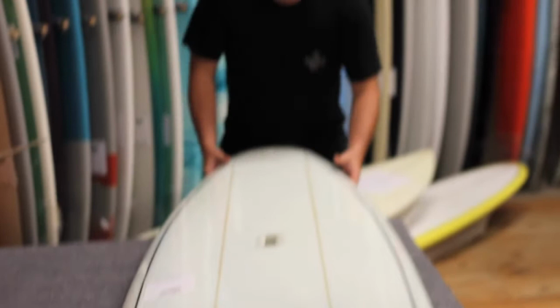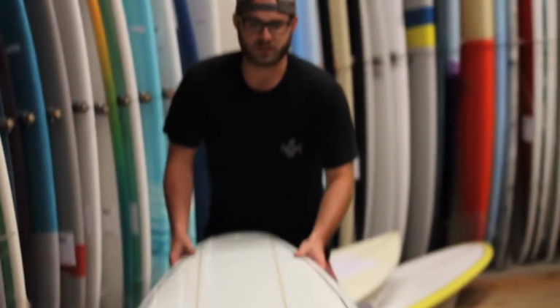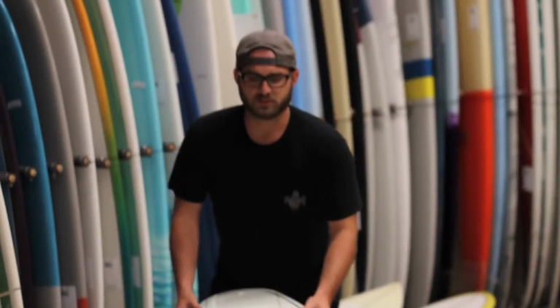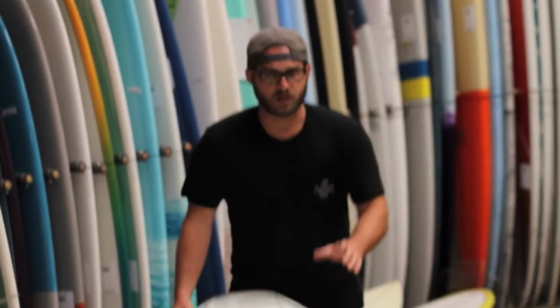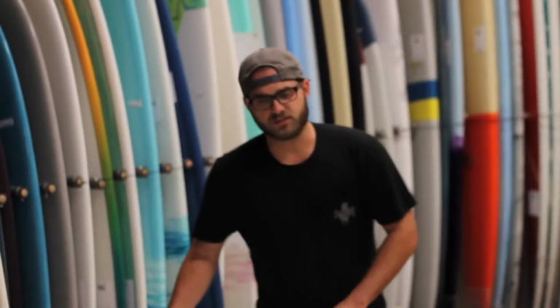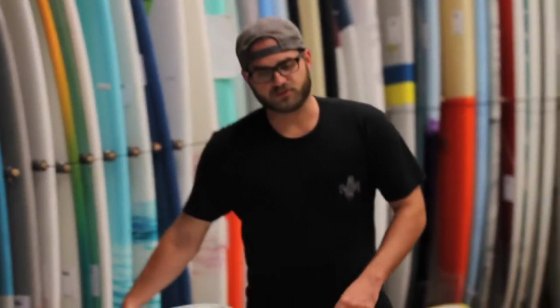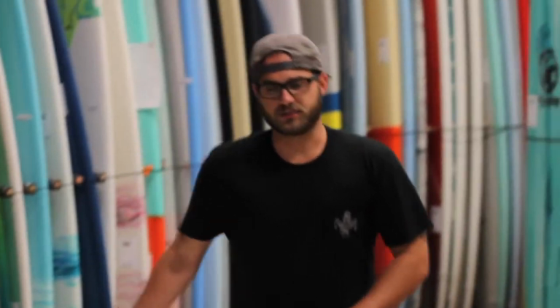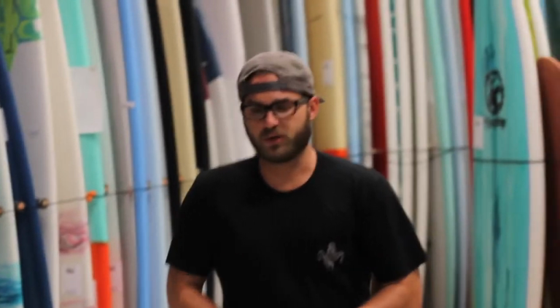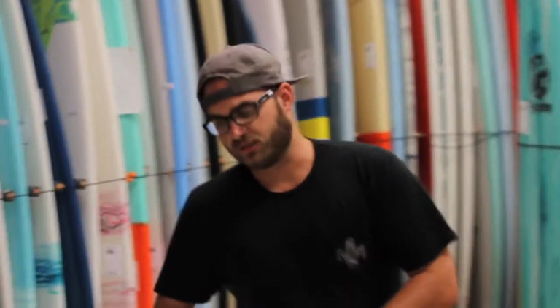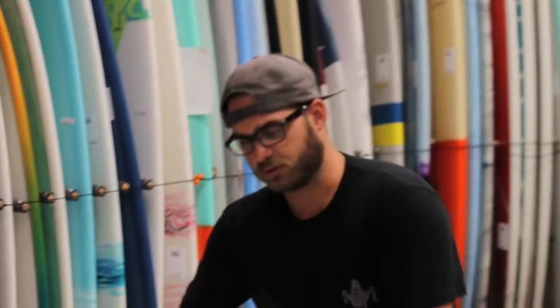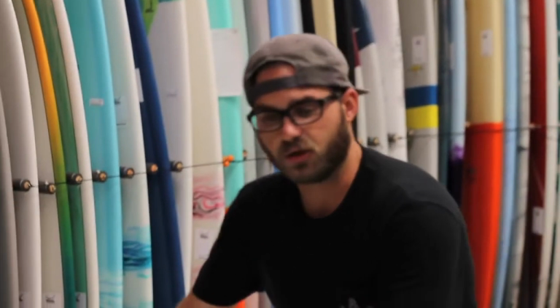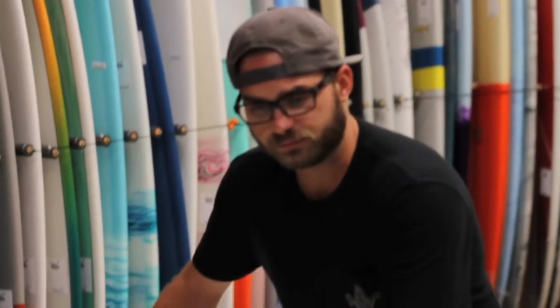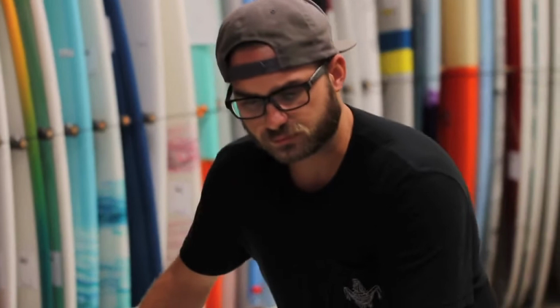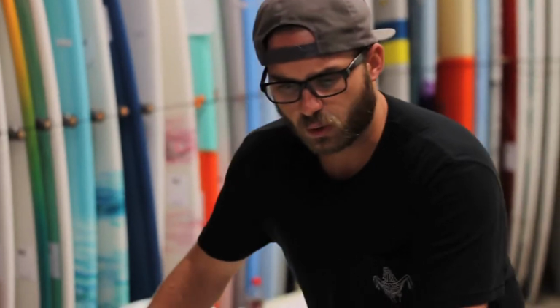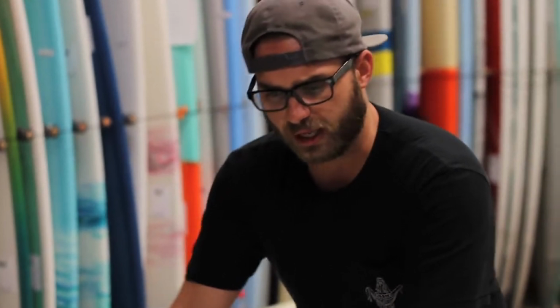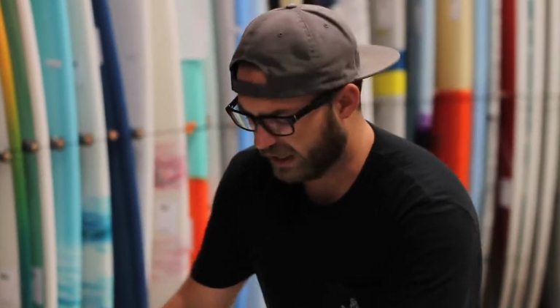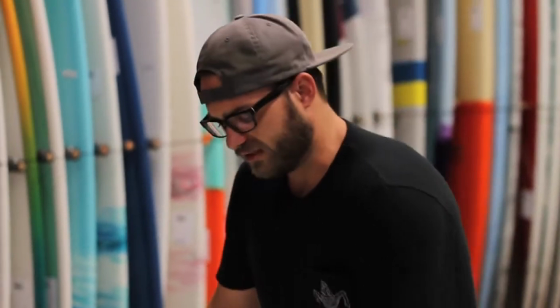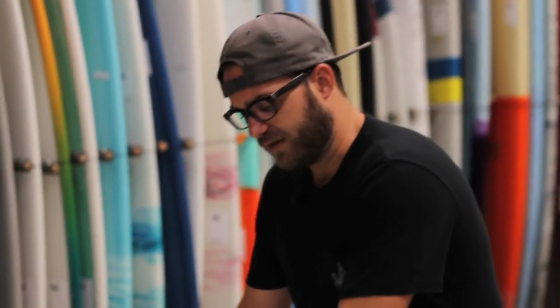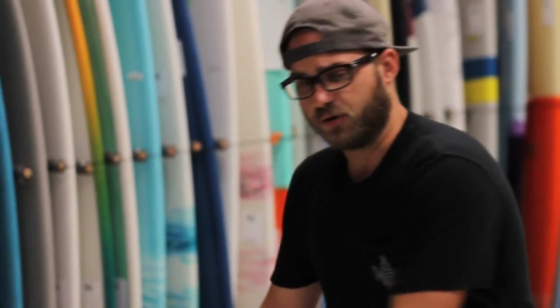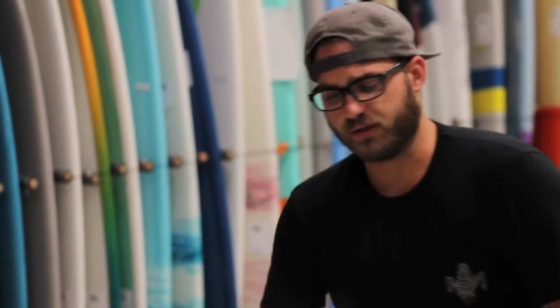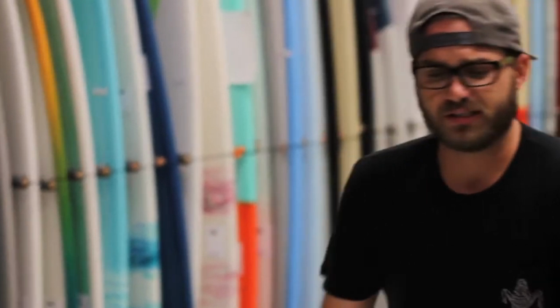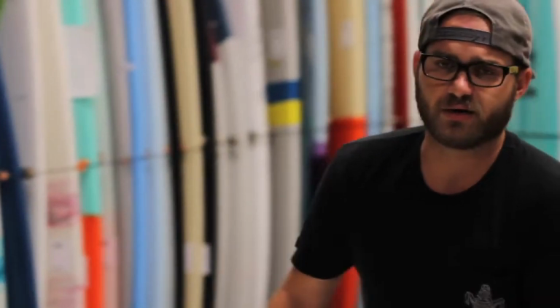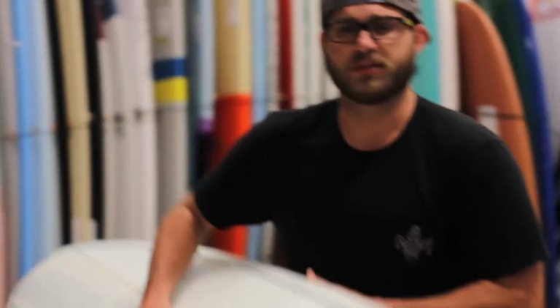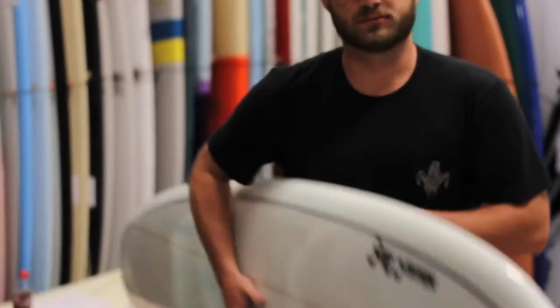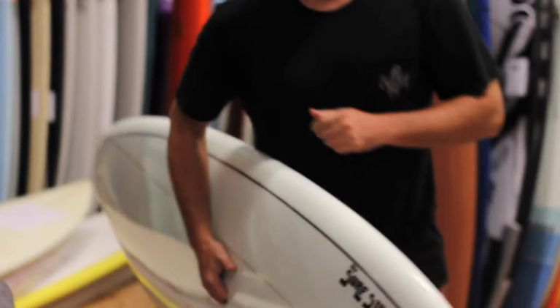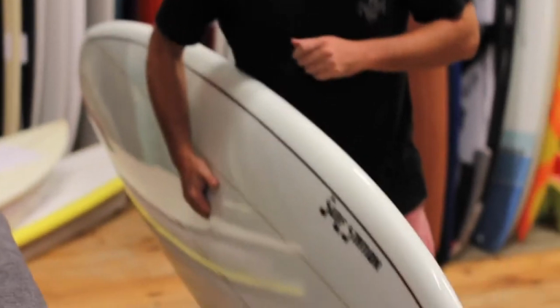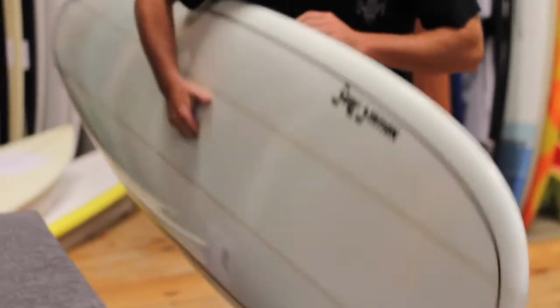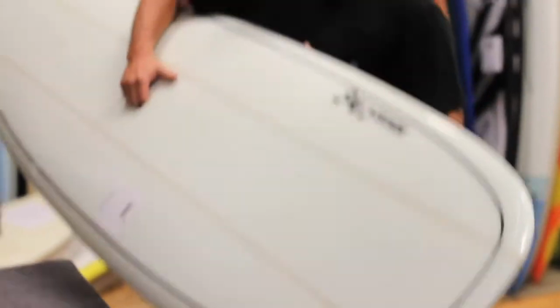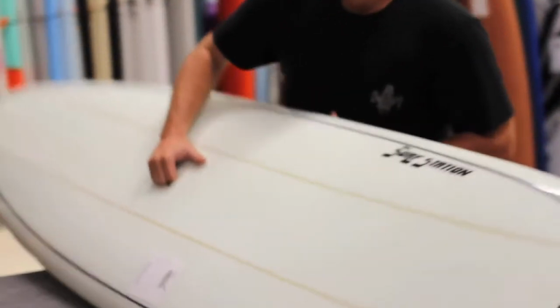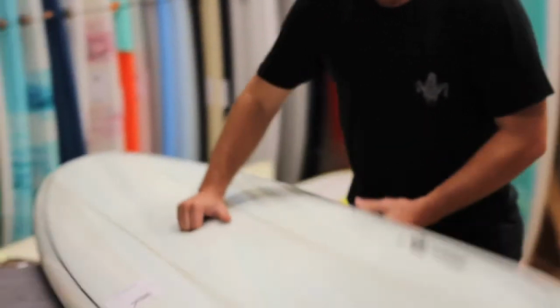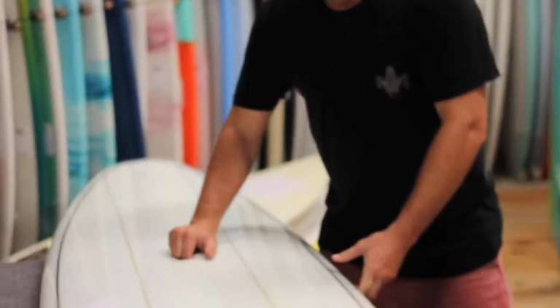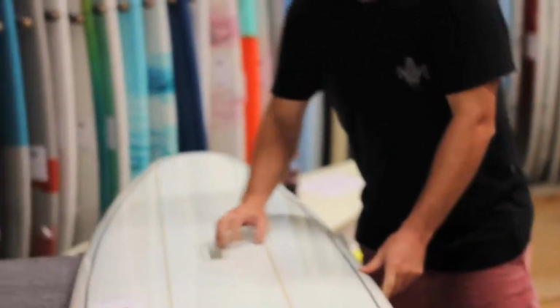We upgraded these boards from last year. We went with a double stringer blank and decided to have the hand hole put in there for easy carrying ability. When these boards get out to the 10.0, they become a little handful.